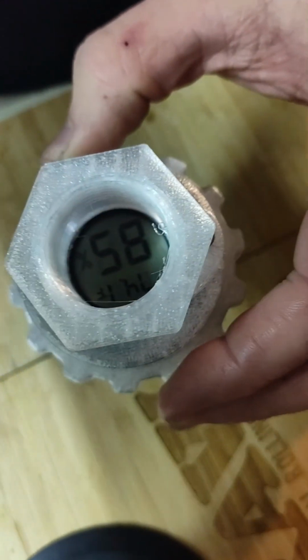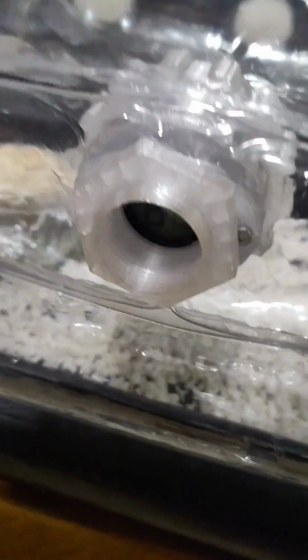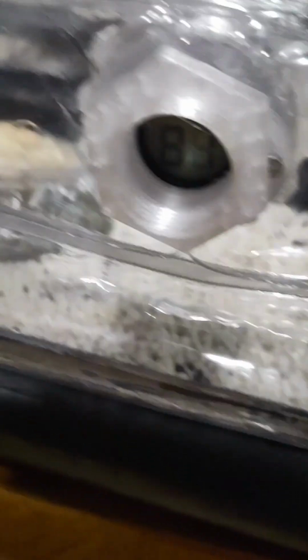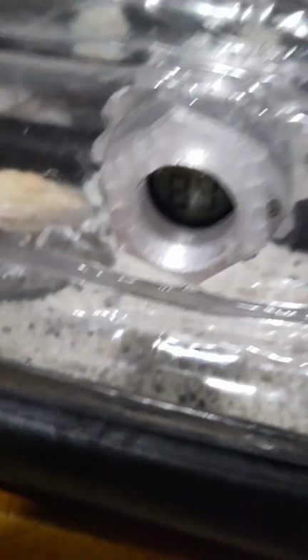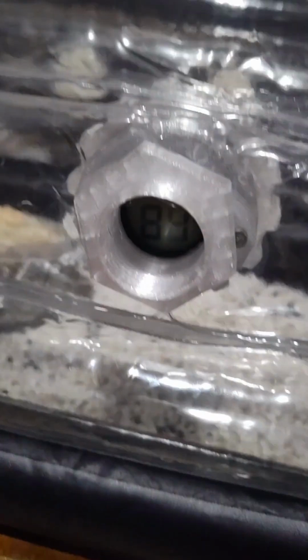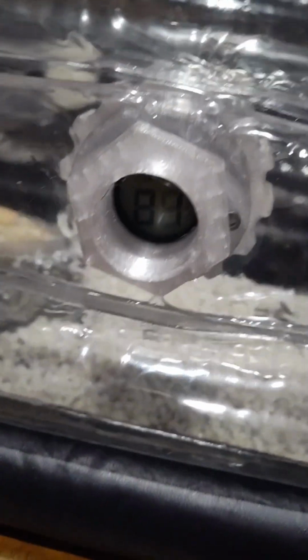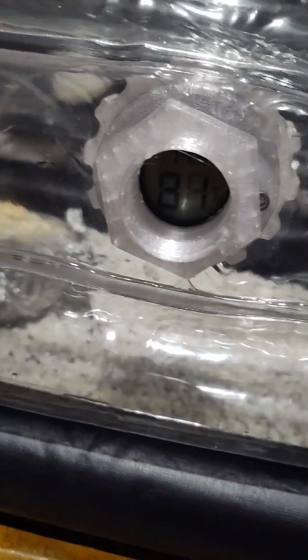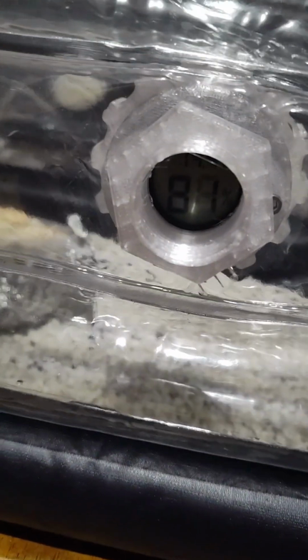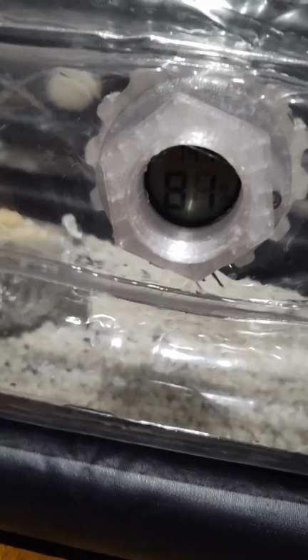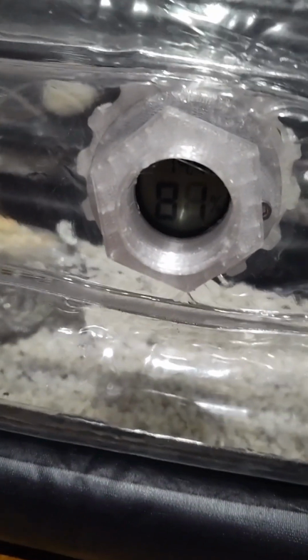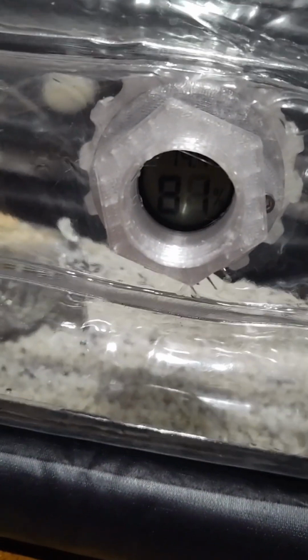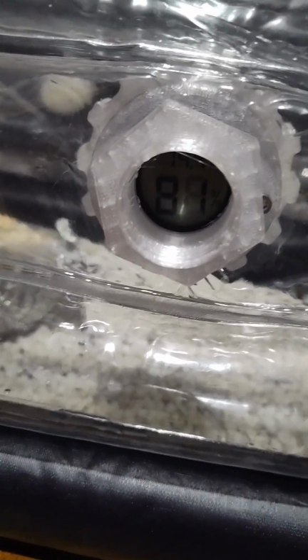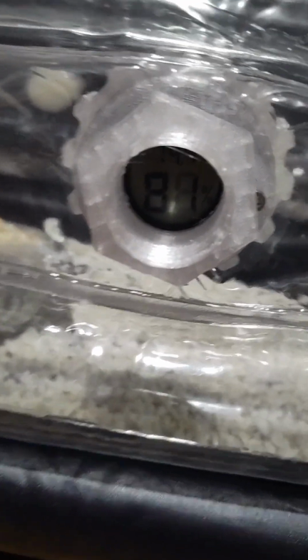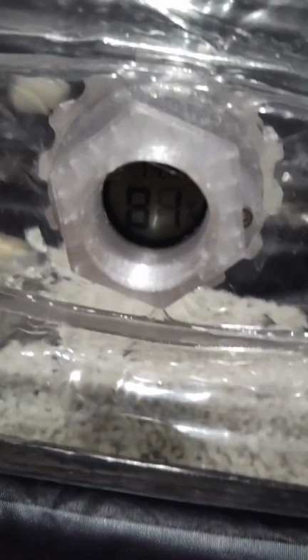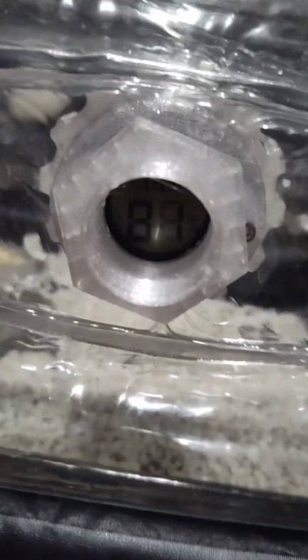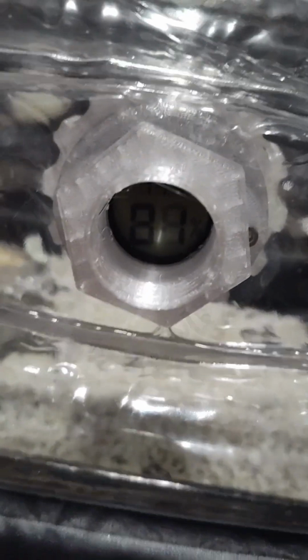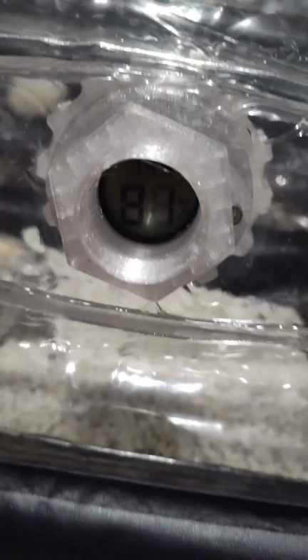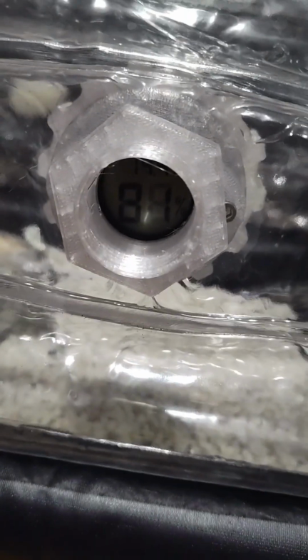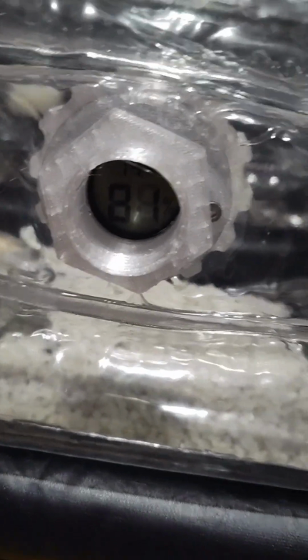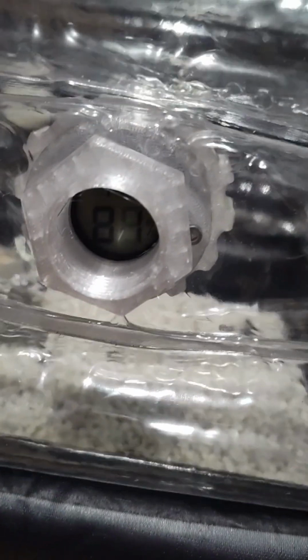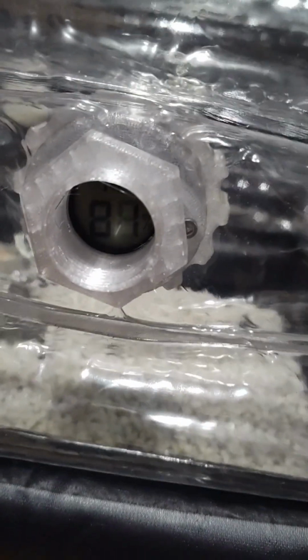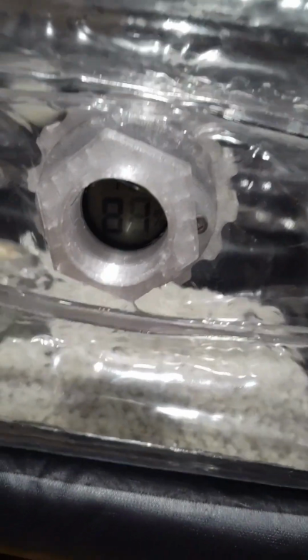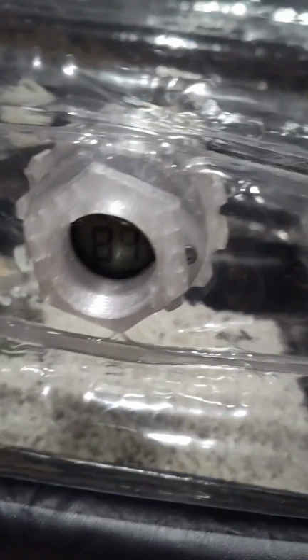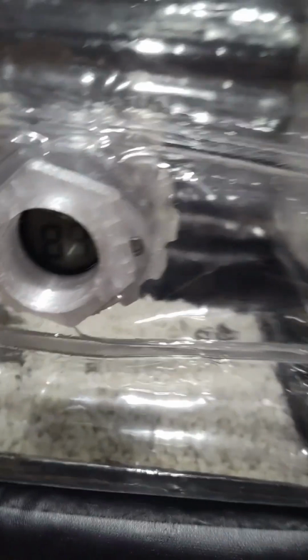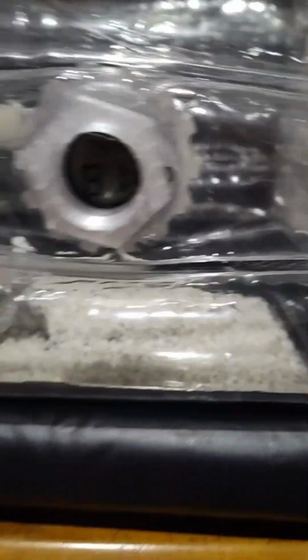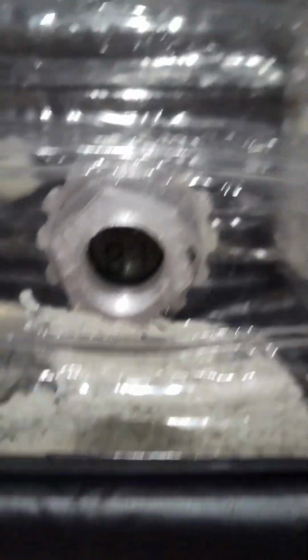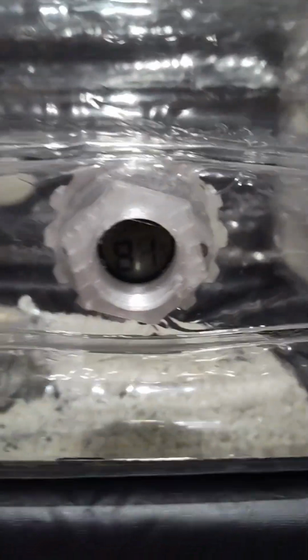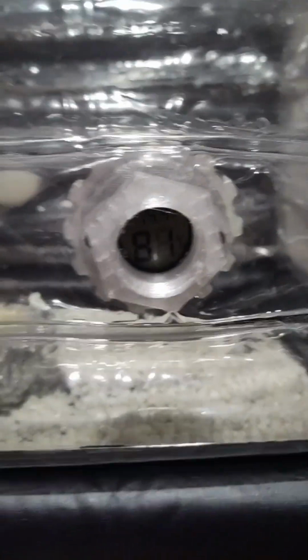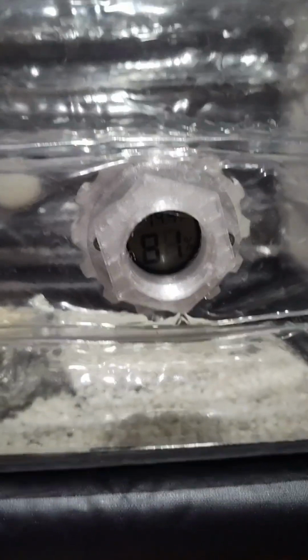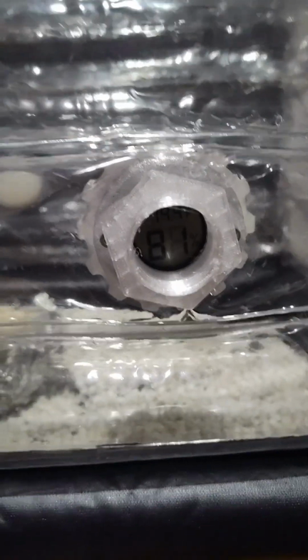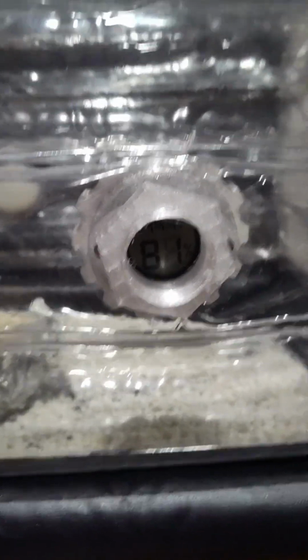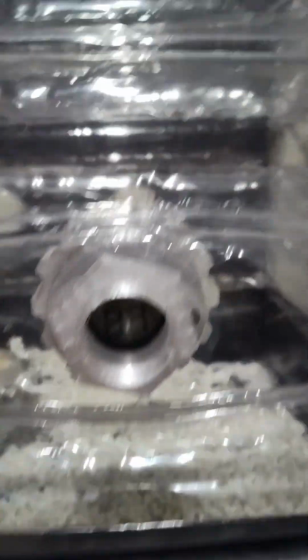You can see here, I got it affixed in there. It's not perfect, but from where I can sit, I can see it relatively easily.